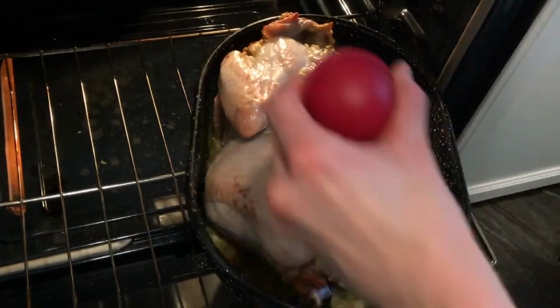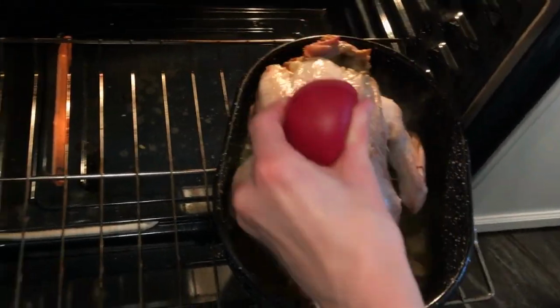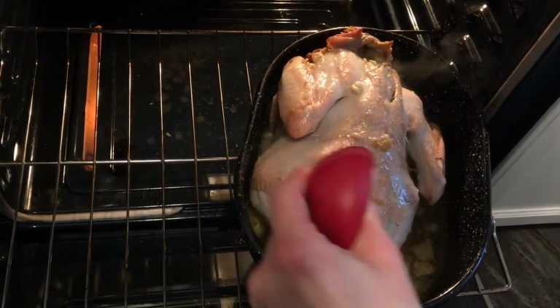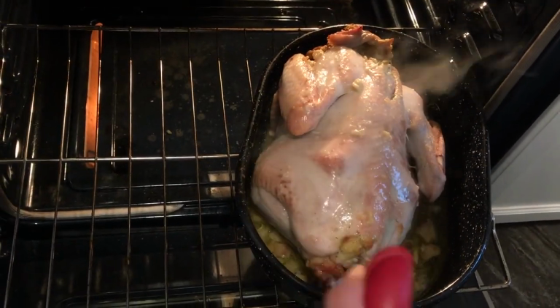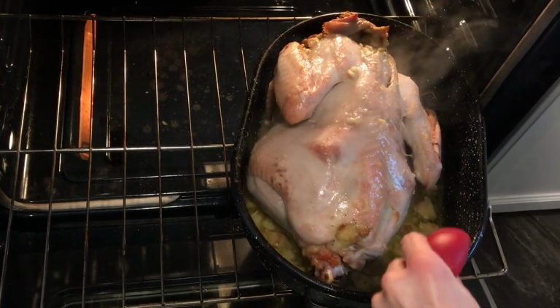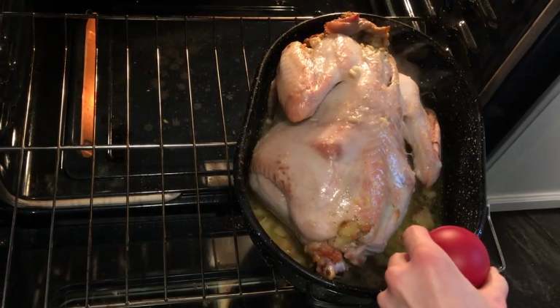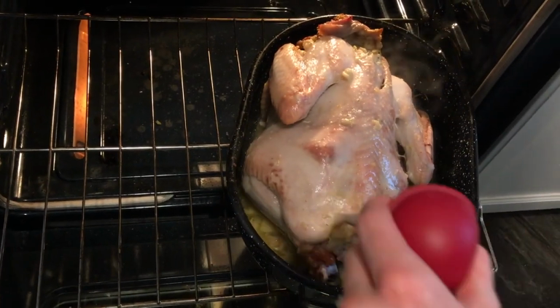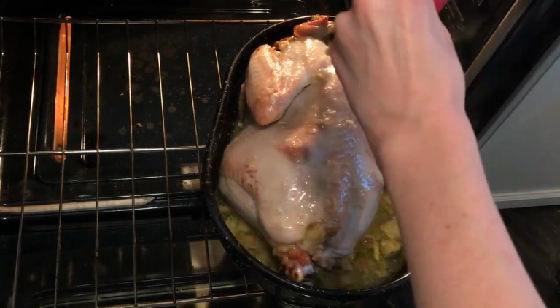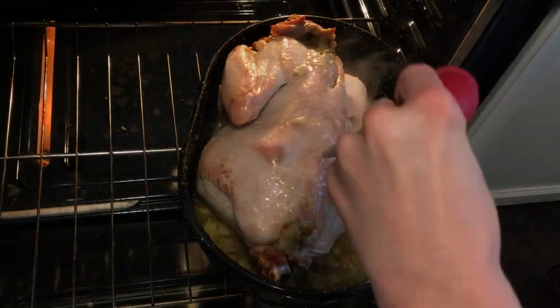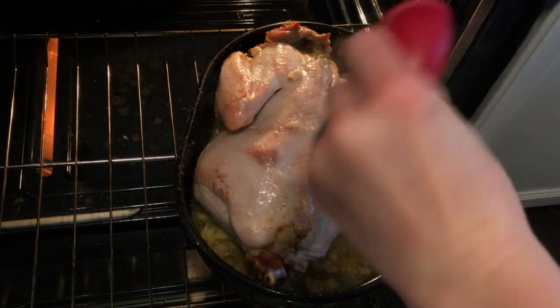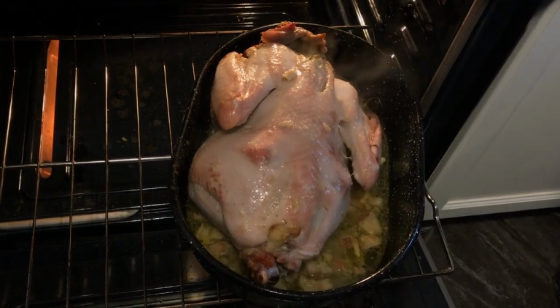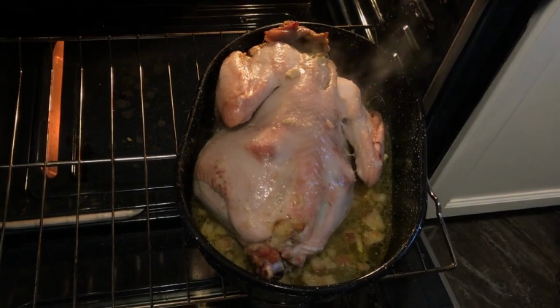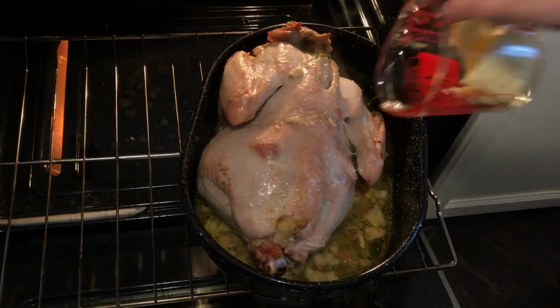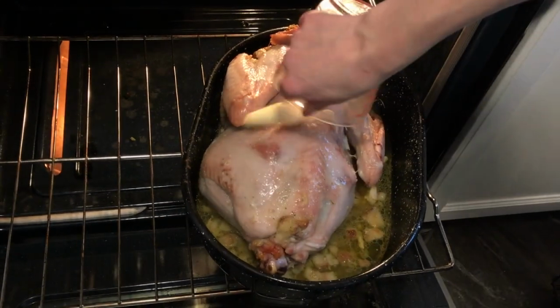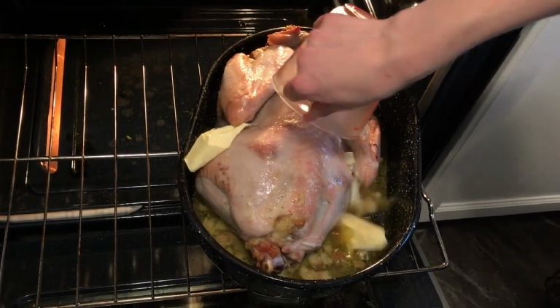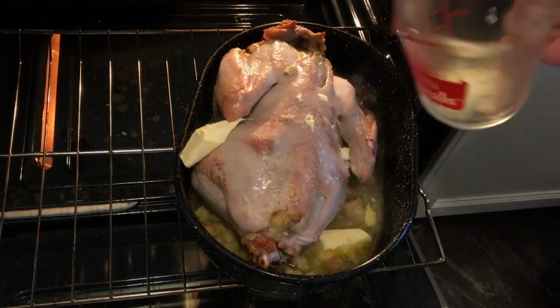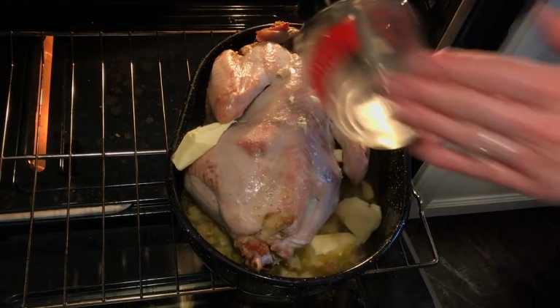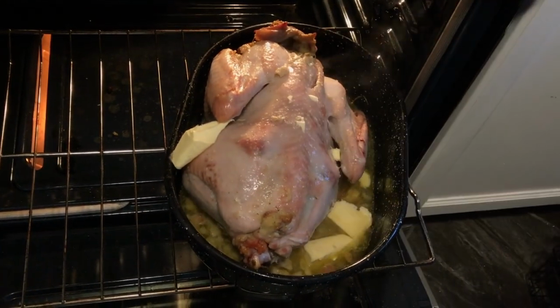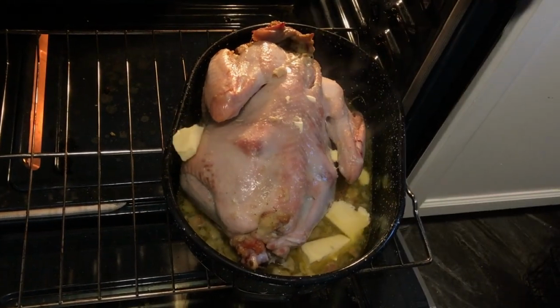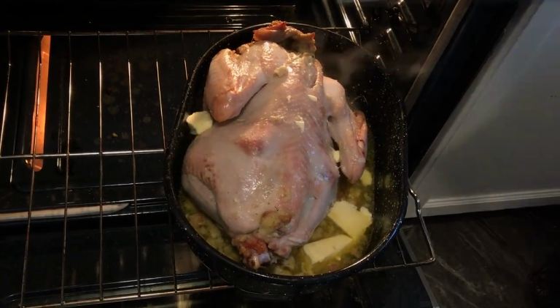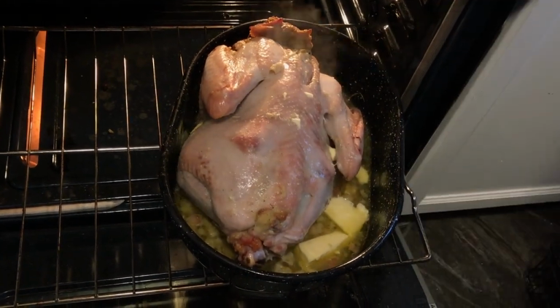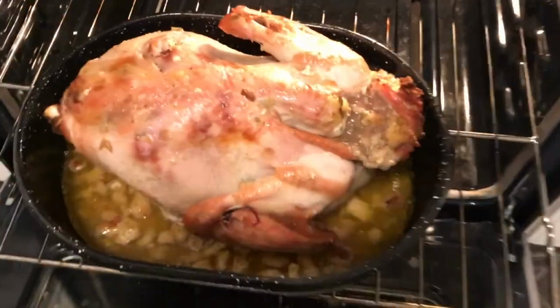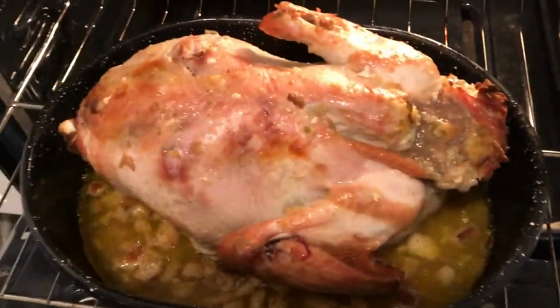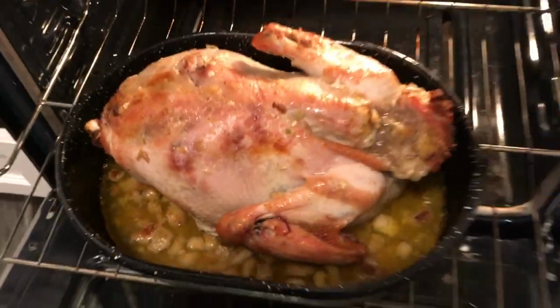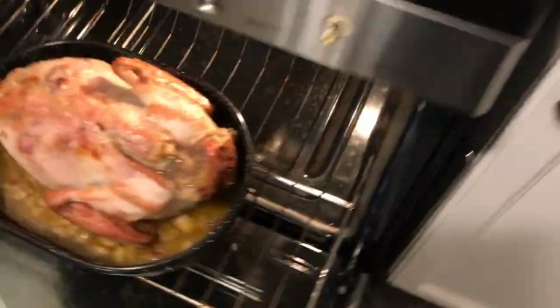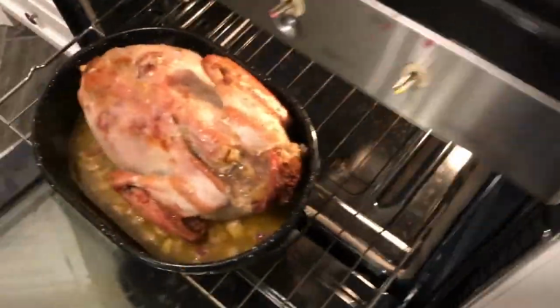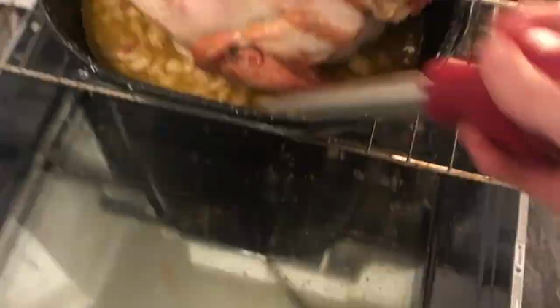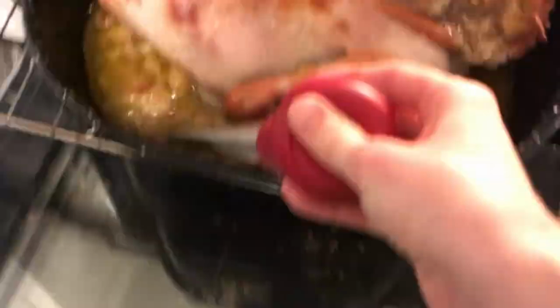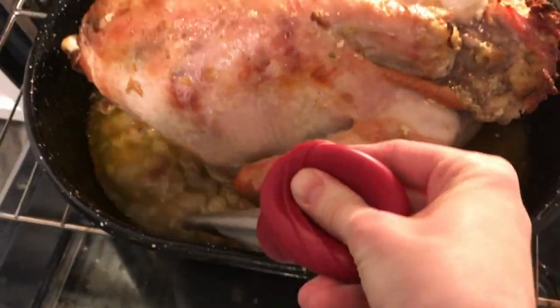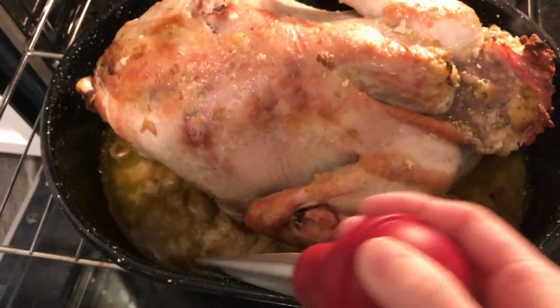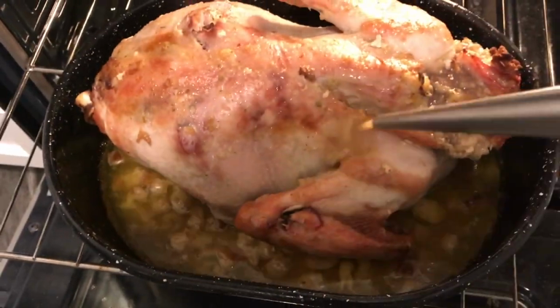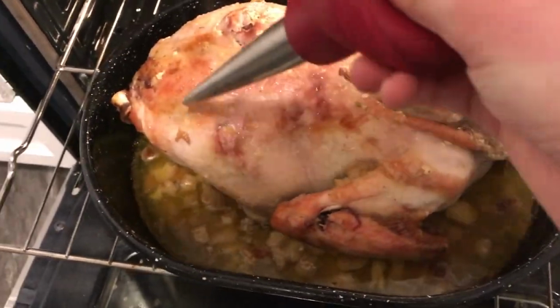Partway into cooking it, I like to add a little bit more butter every once in a while. Just keep an eye on the juices, see if you need any more. And of course, keep basting it.